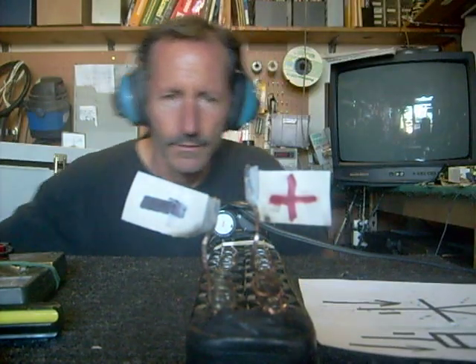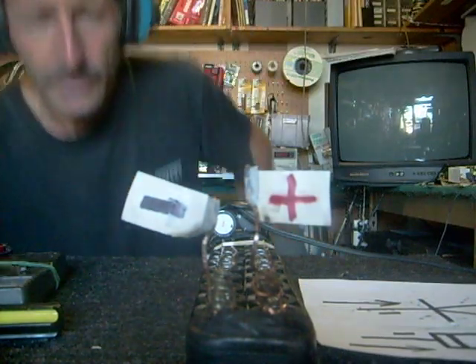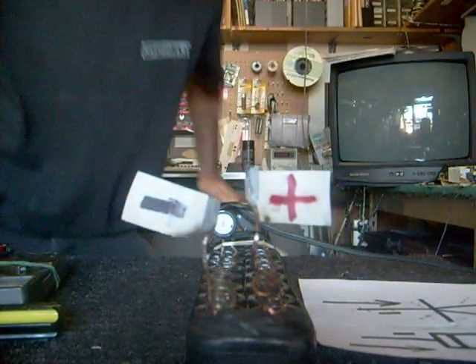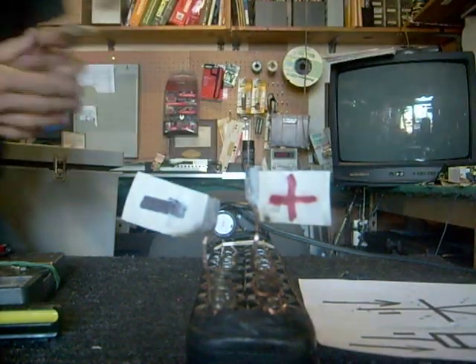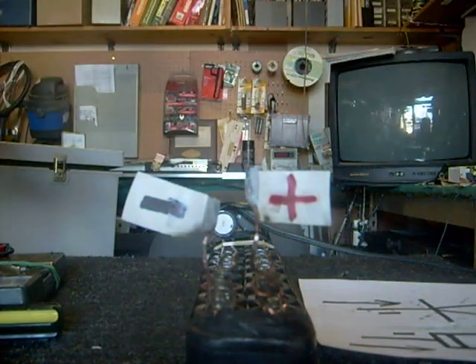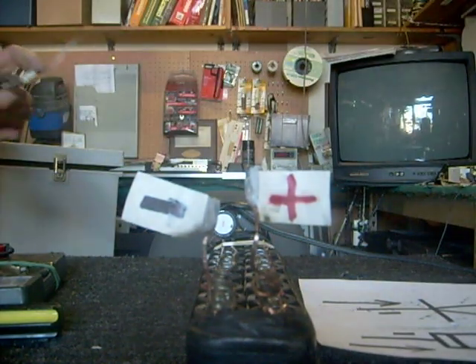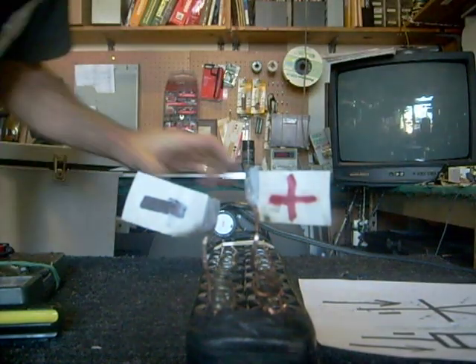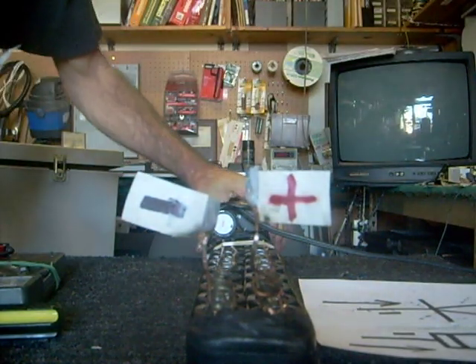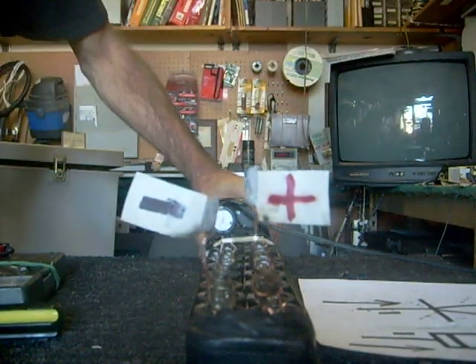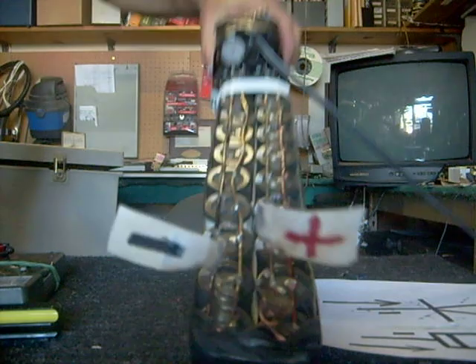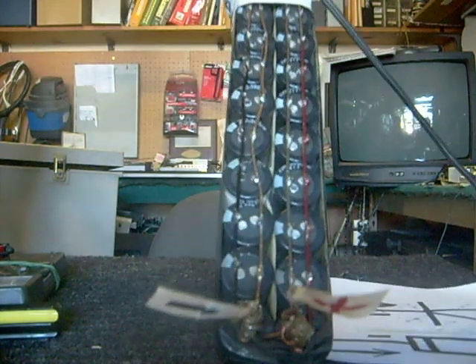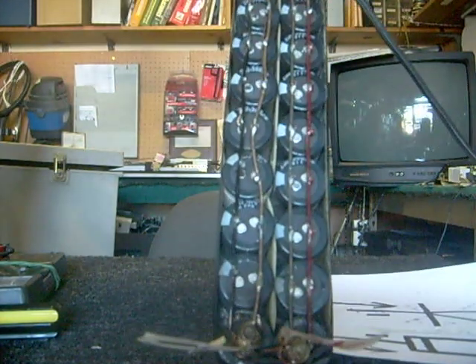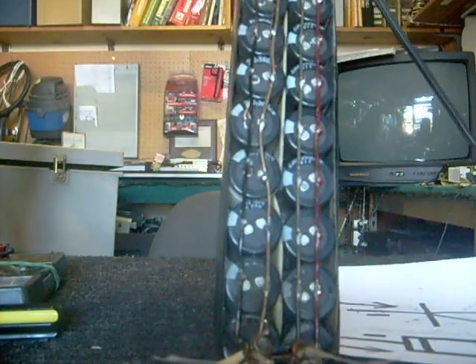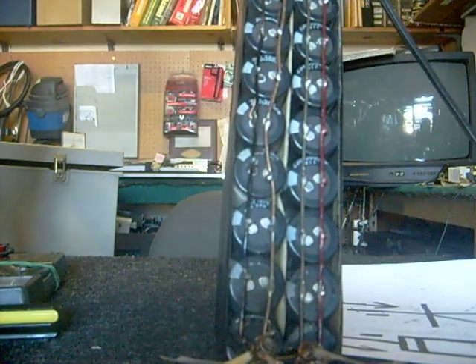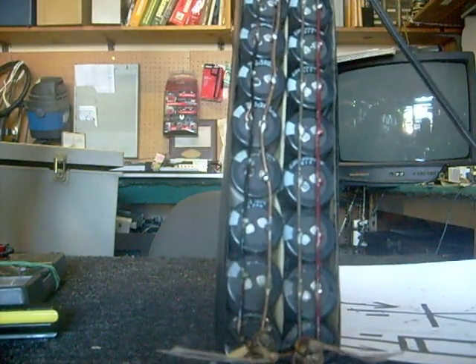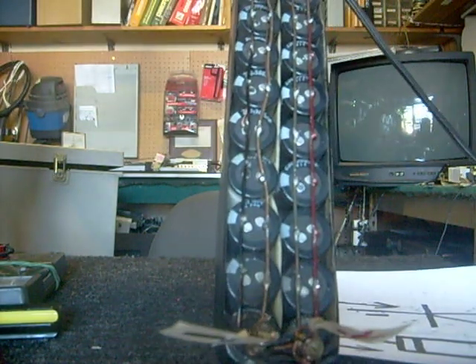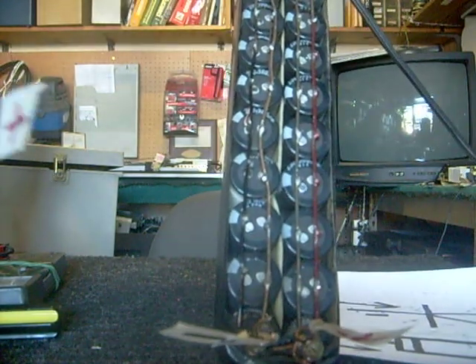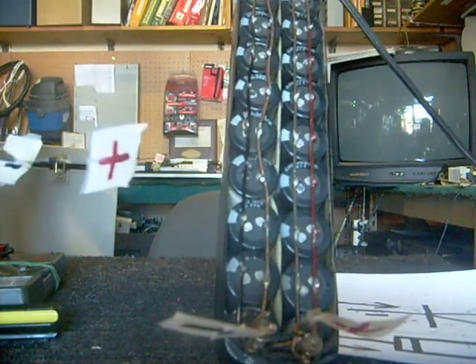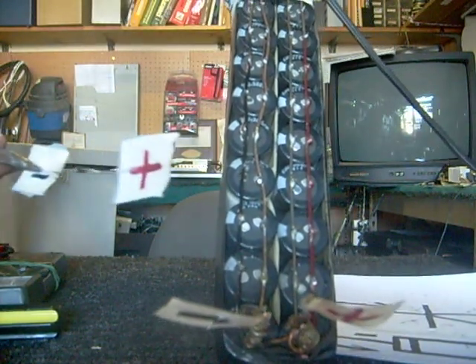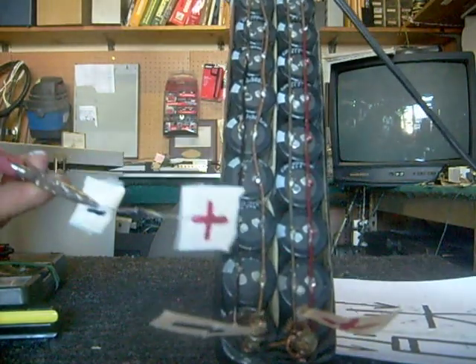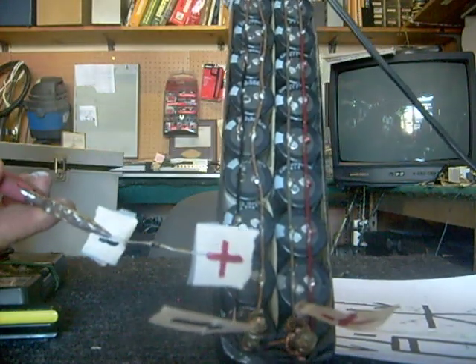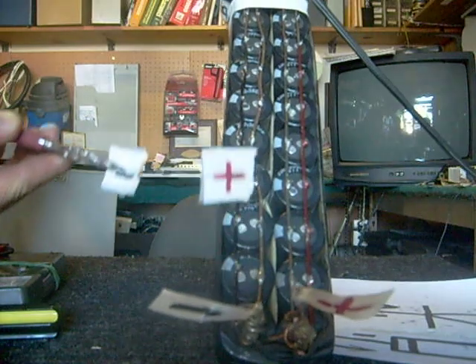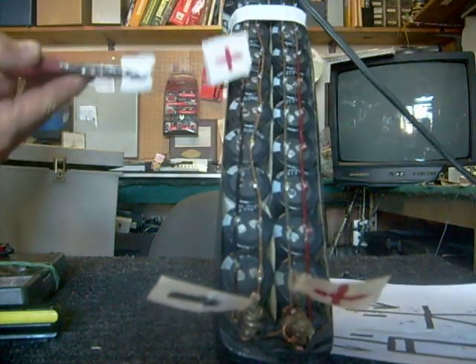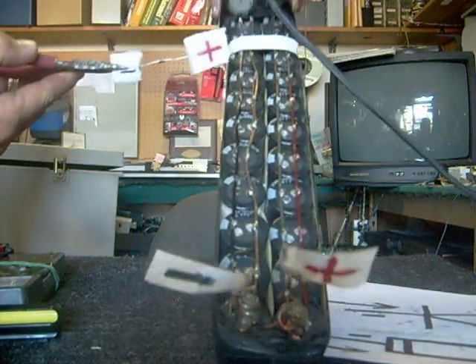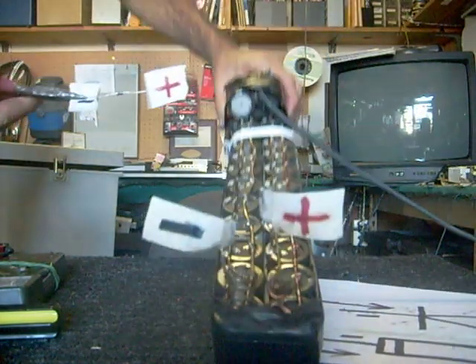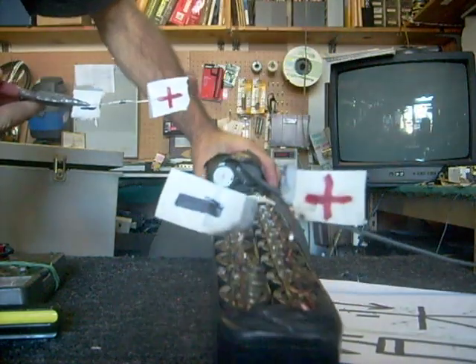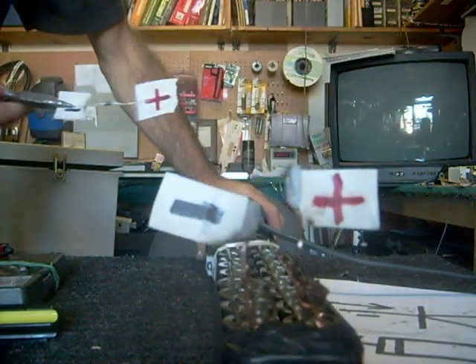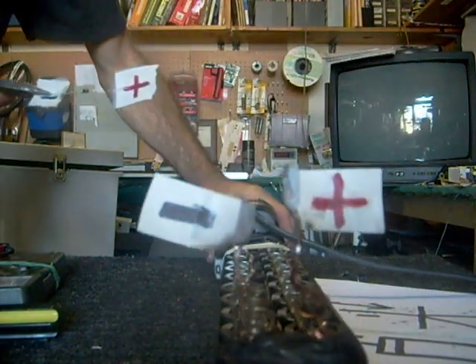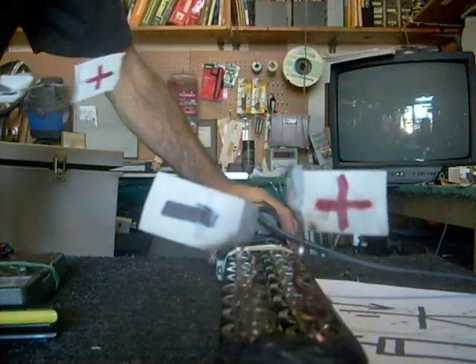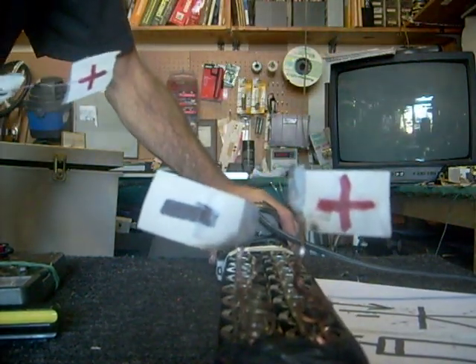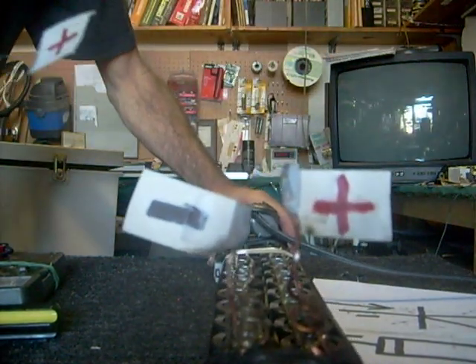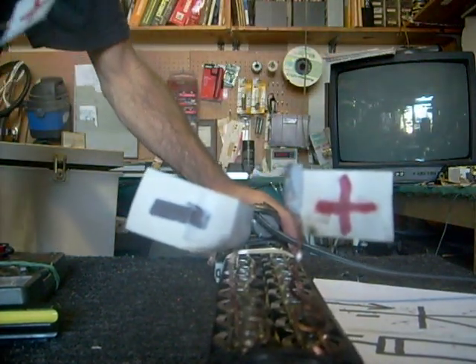What I'm going to do is discharge this bank of capacitors into a diode so you can fully understand how these things work. What I have here is a bank of many capacitors wired in parallel, and I've got them charged to about 200 volts.